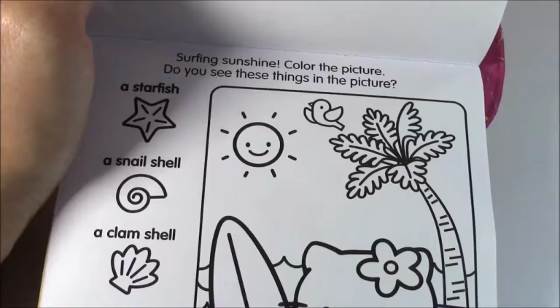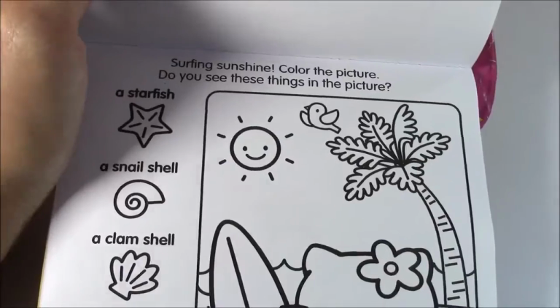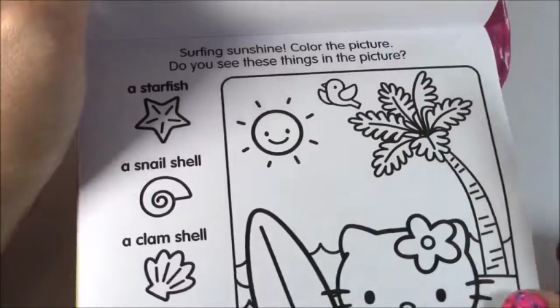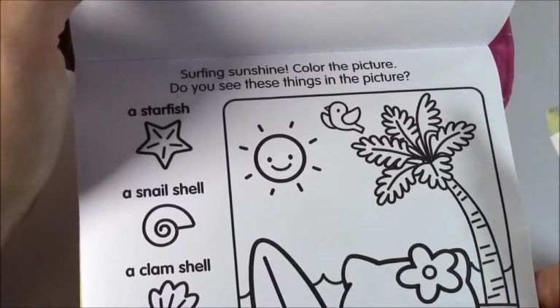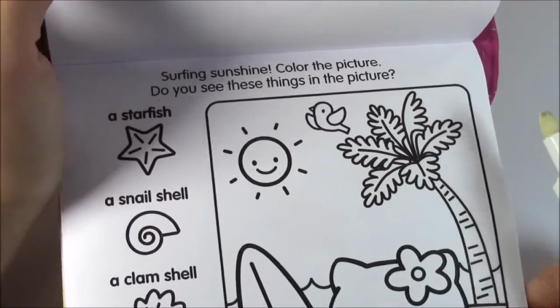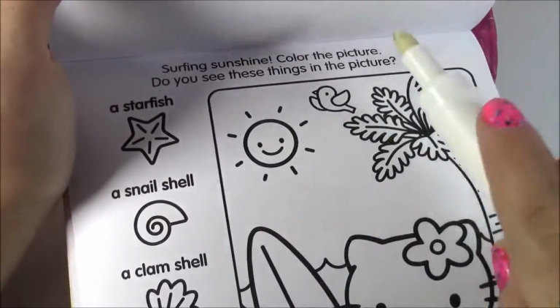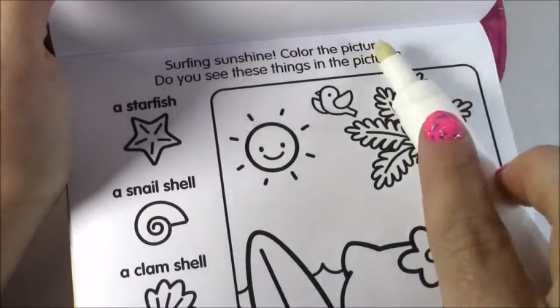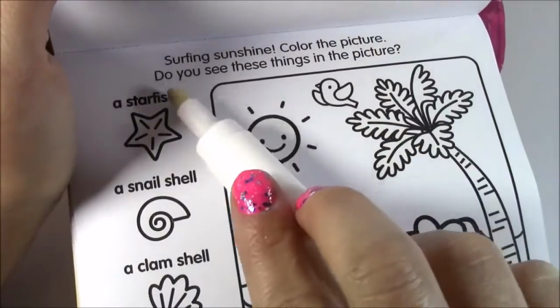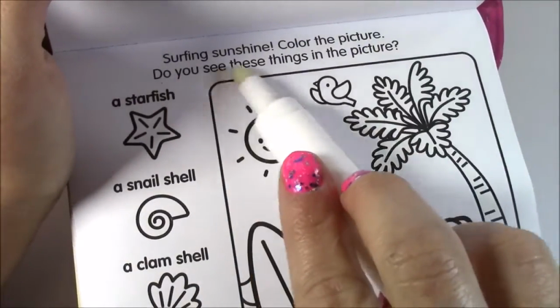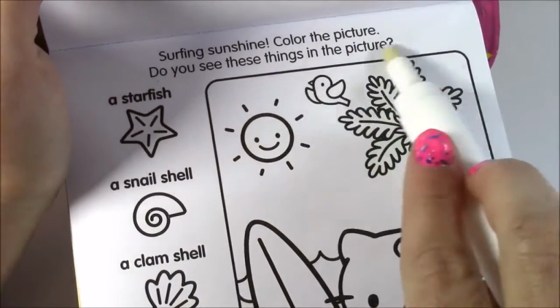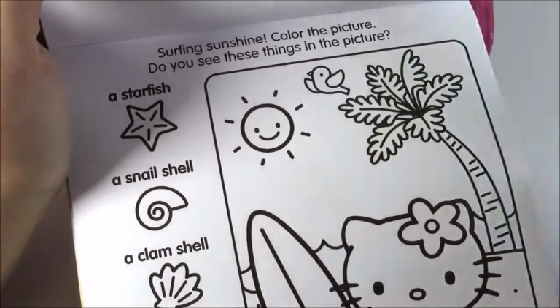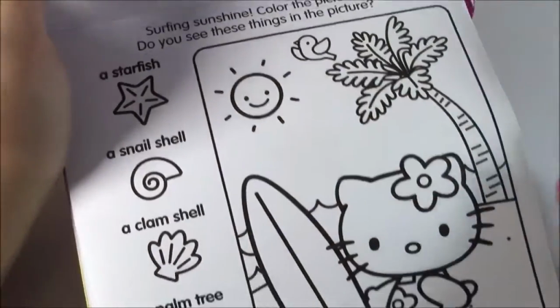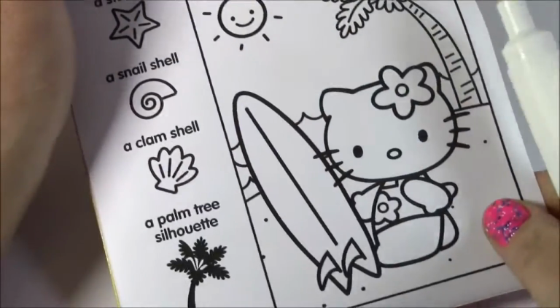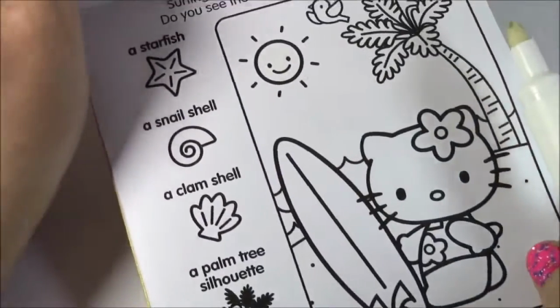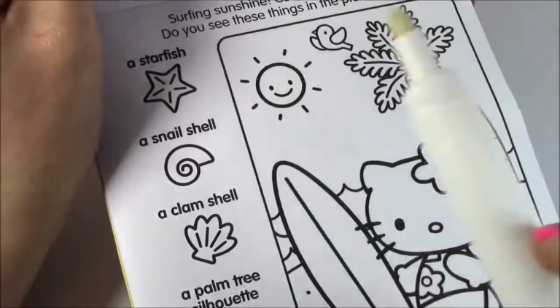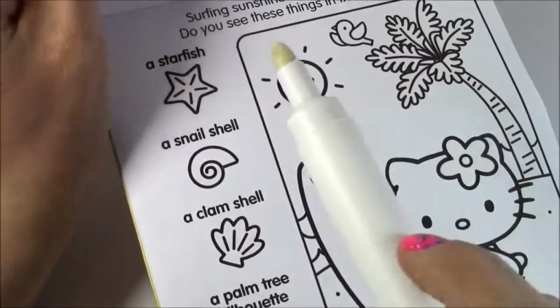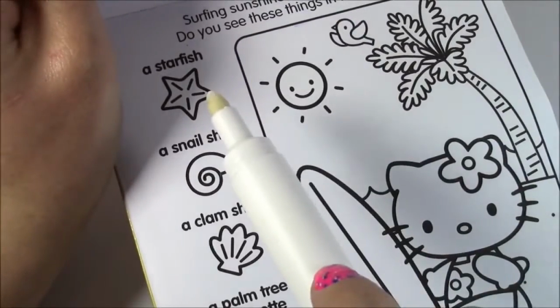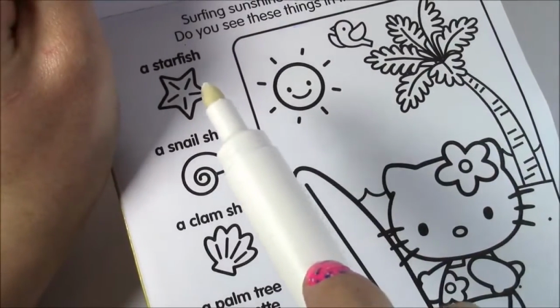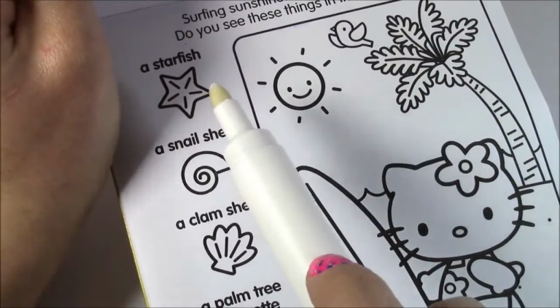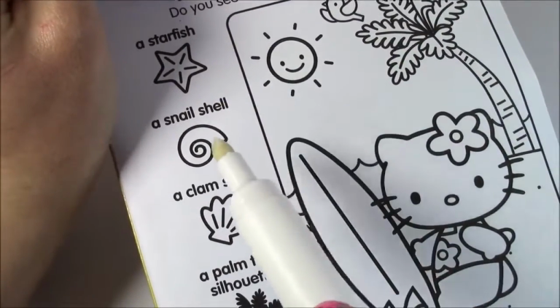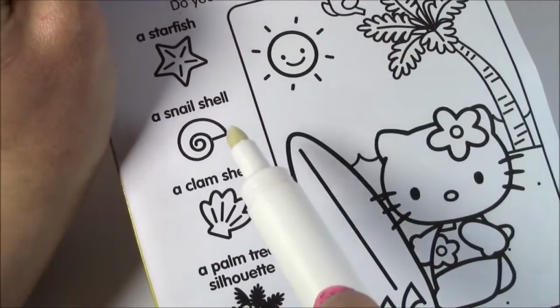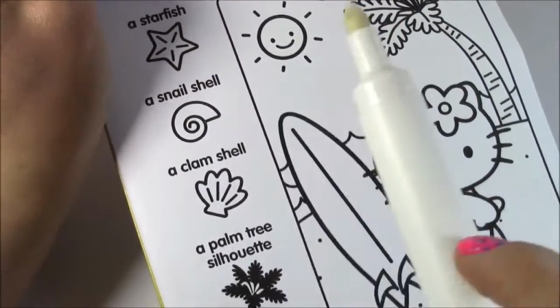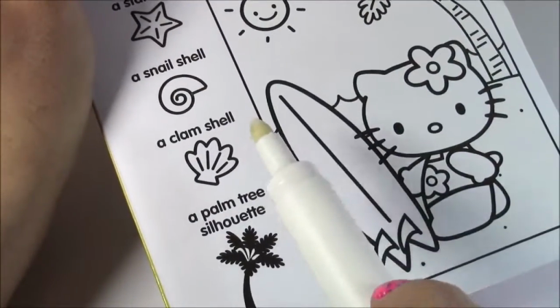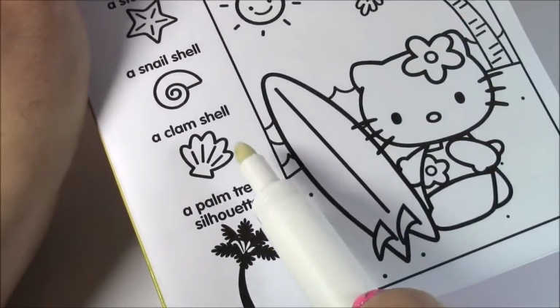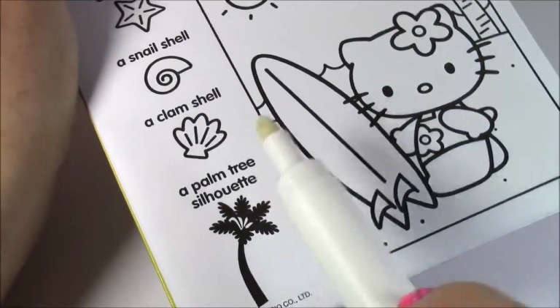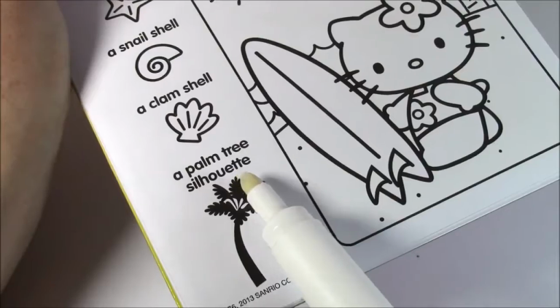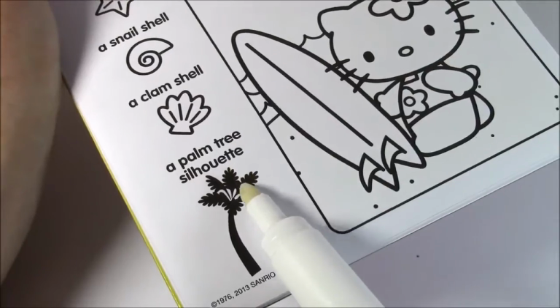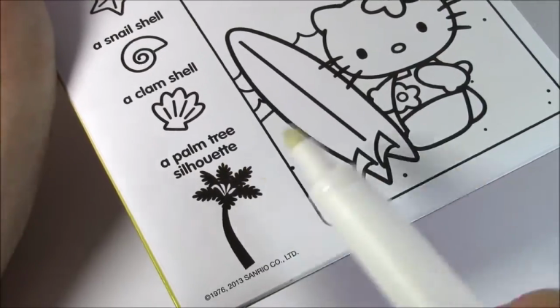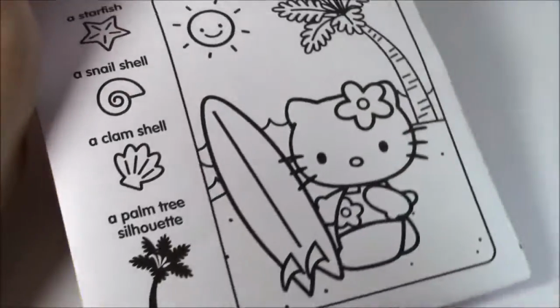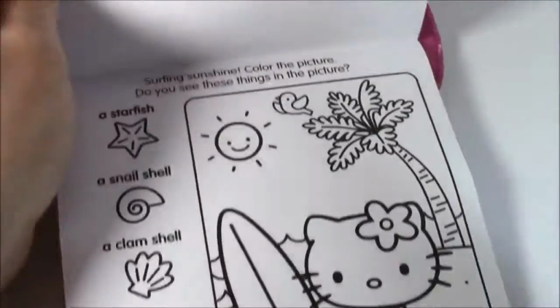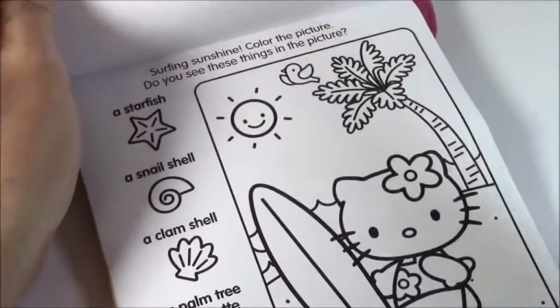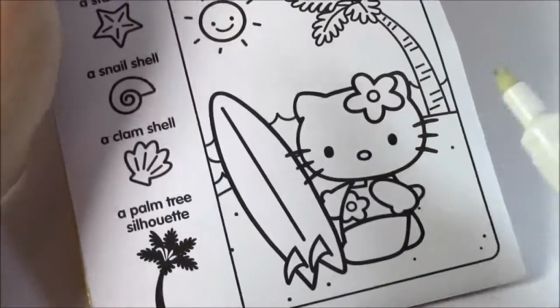Next page — okay, surfing sunshine! Color the picture. Do you see these things in the picture? This one is just like the last. We have to find a starfish, a snail shell, a clam shell, and a palm tree silhouette. Let's start coloring.